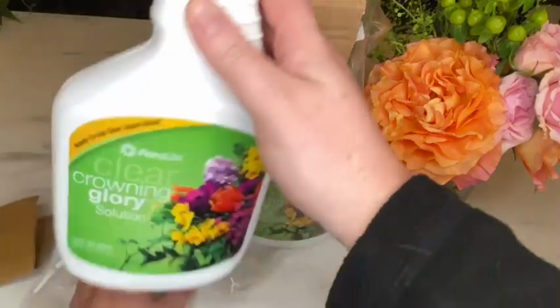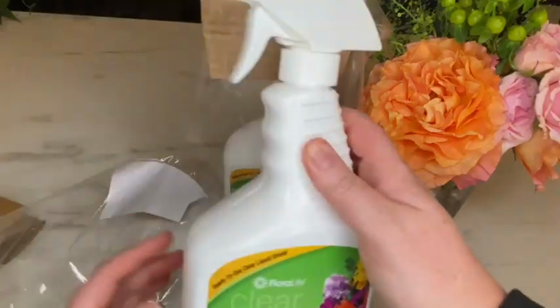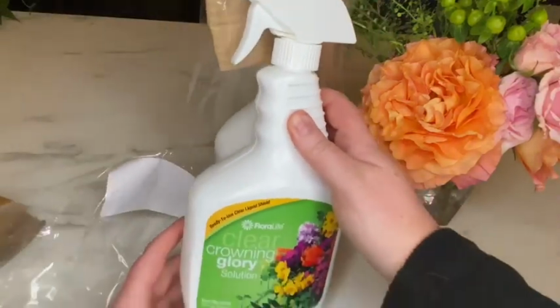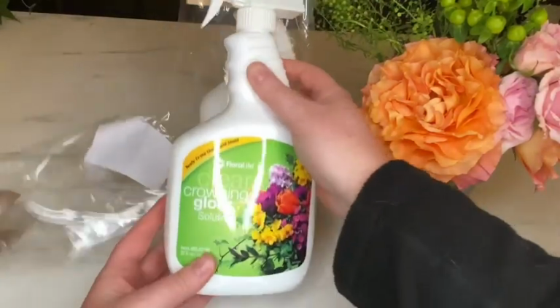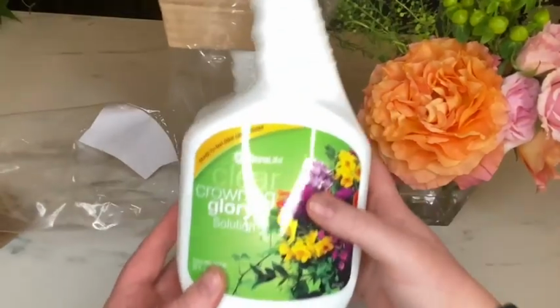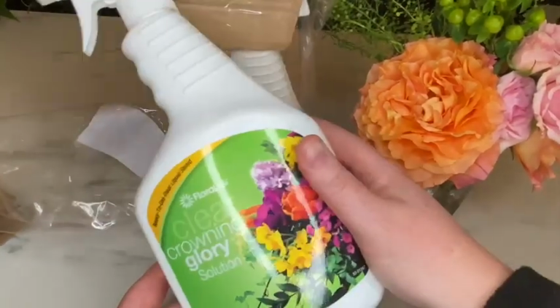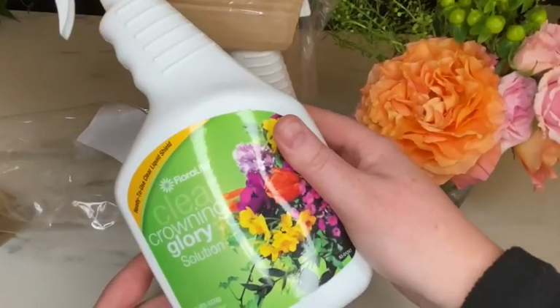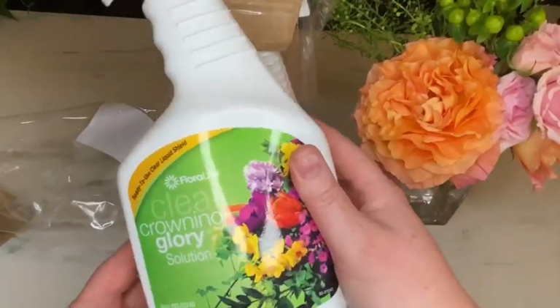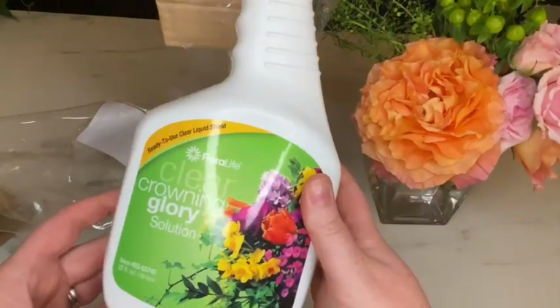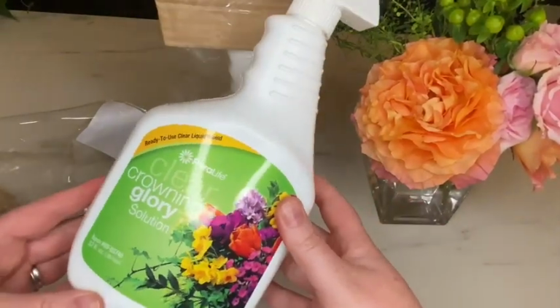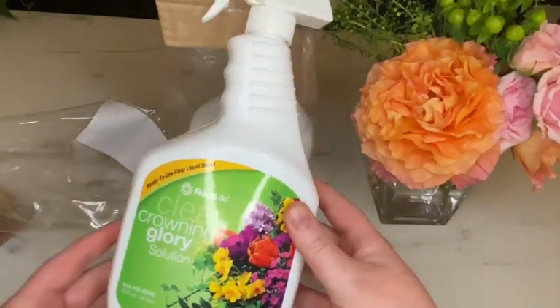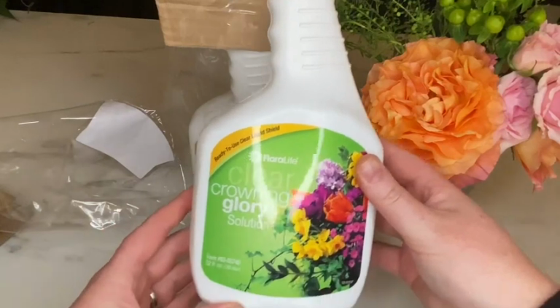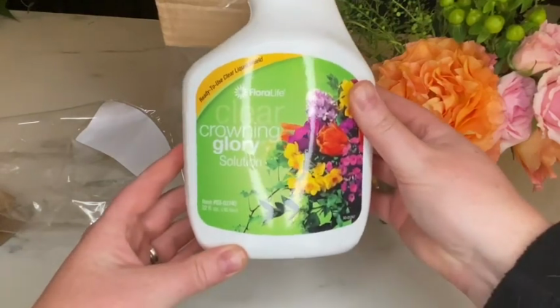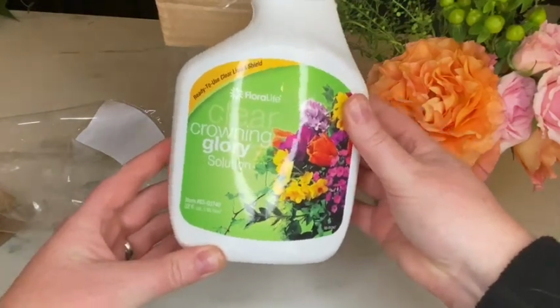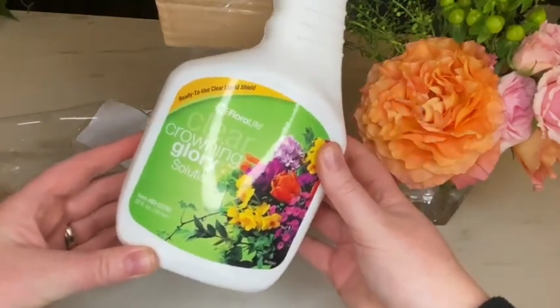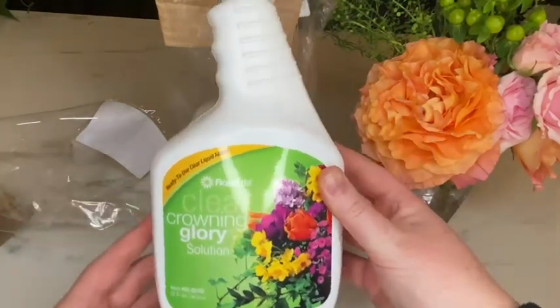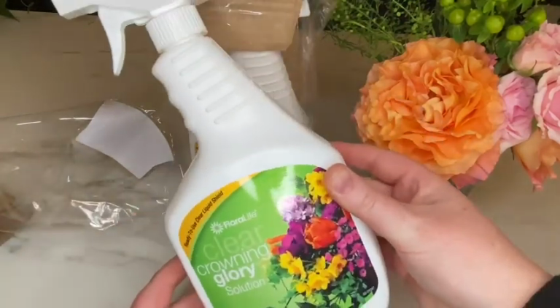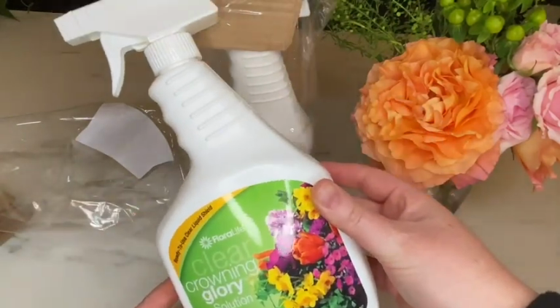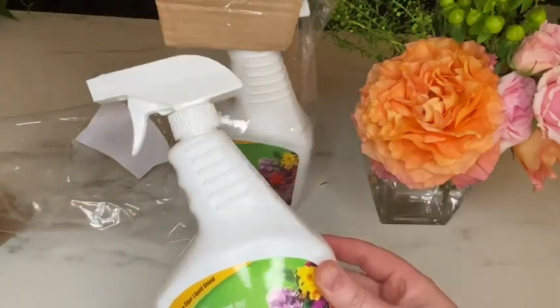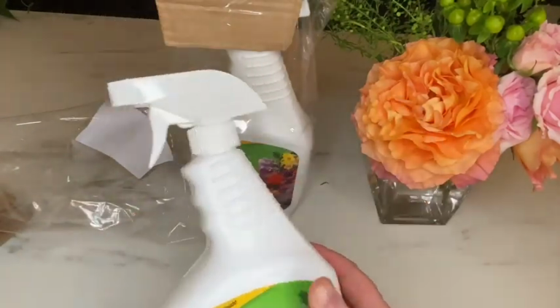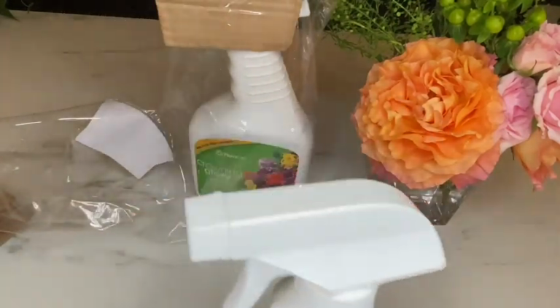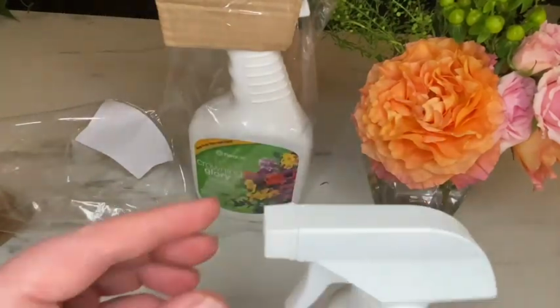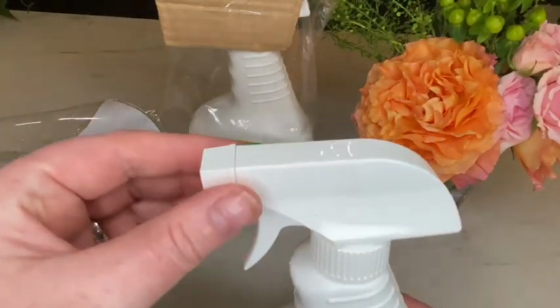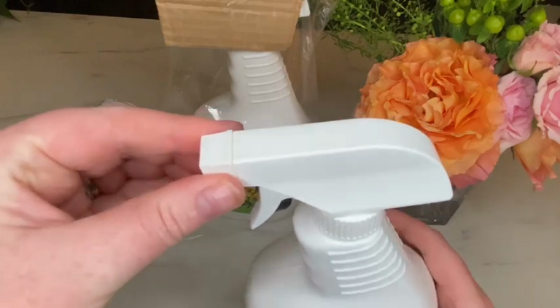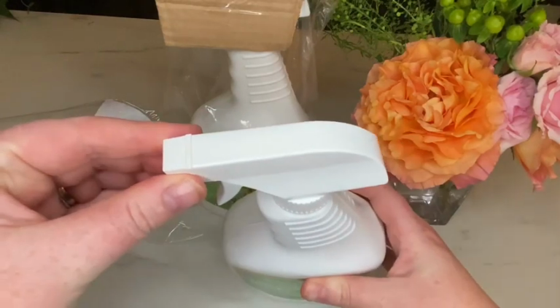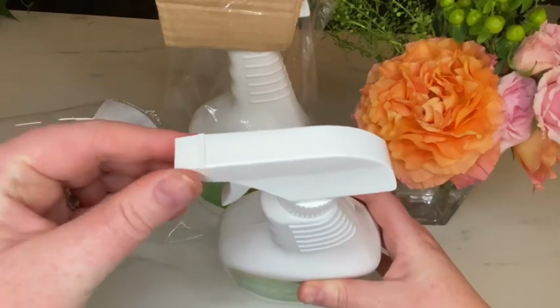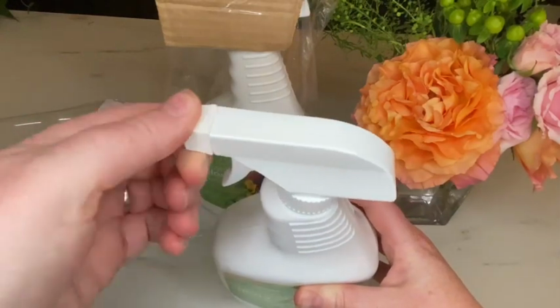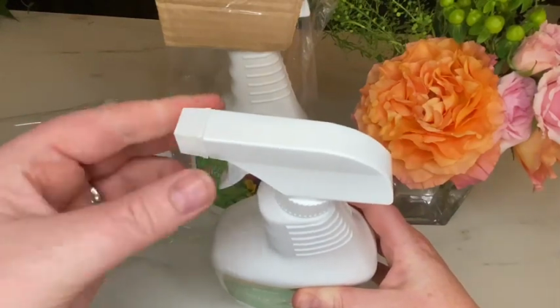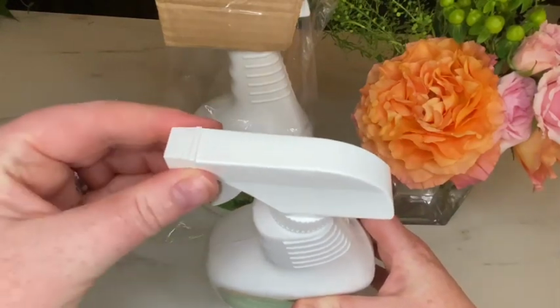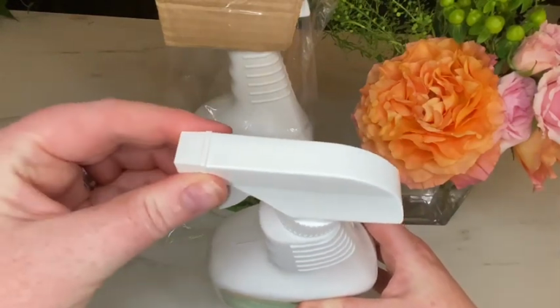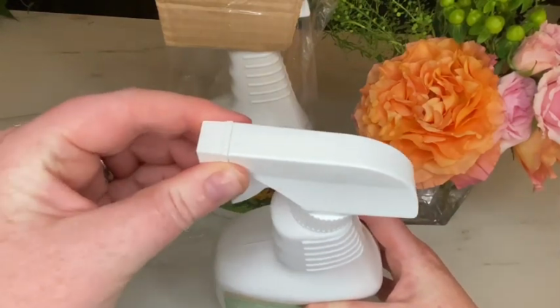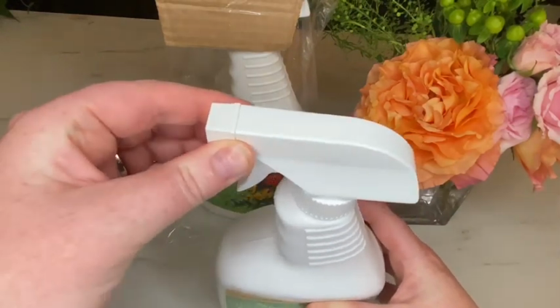This is in a white squirt bottle, easy grip handle, 32 ounces, and the top has a simple twist to switch between spray and off.